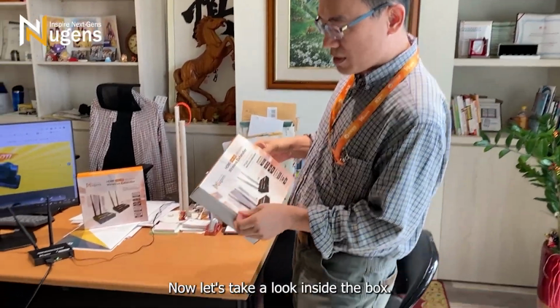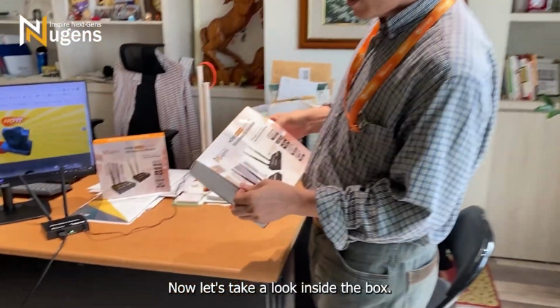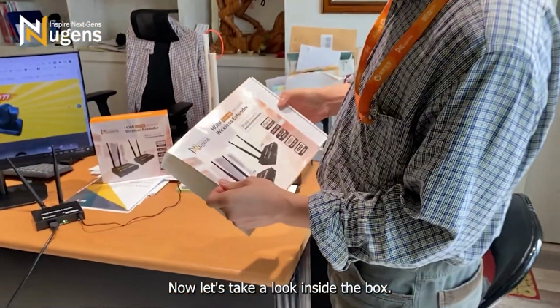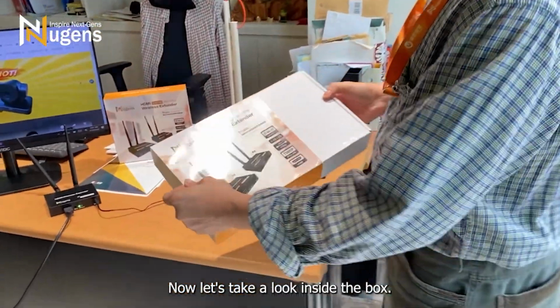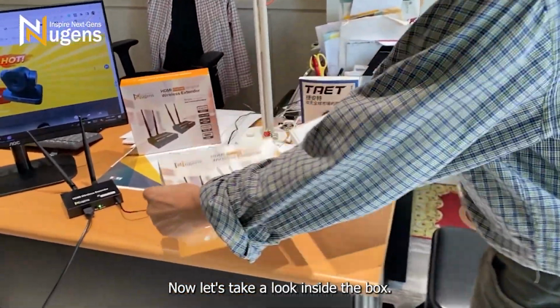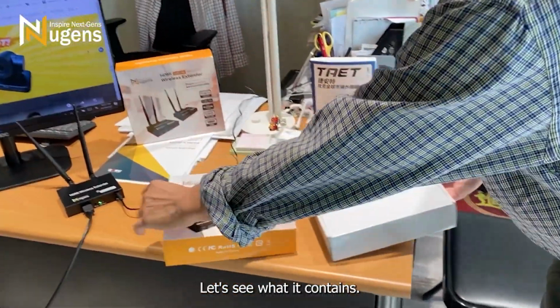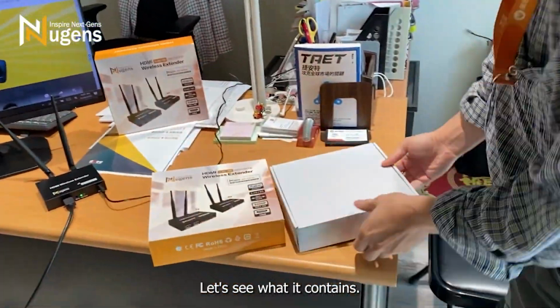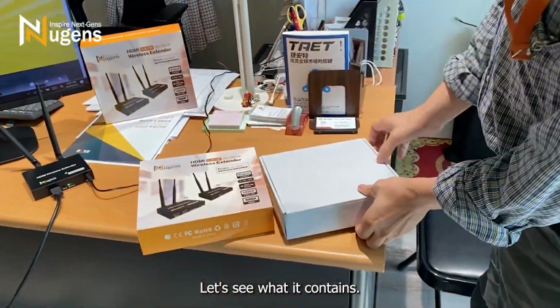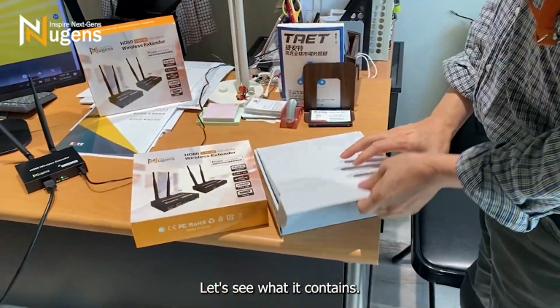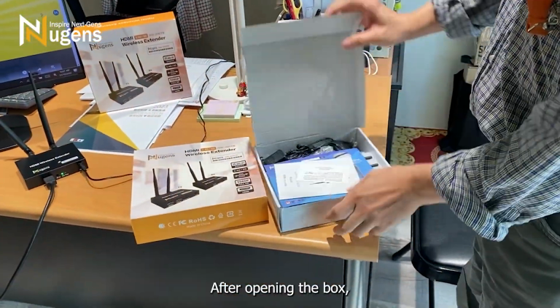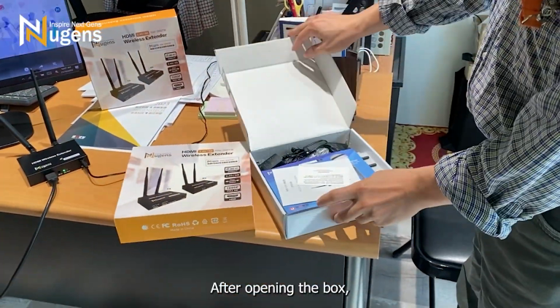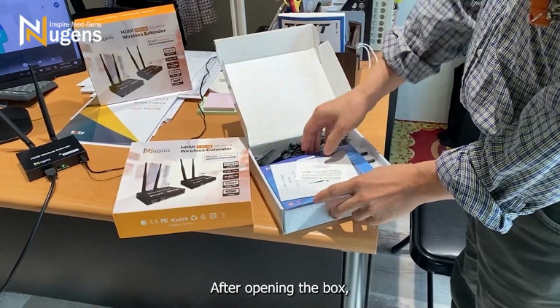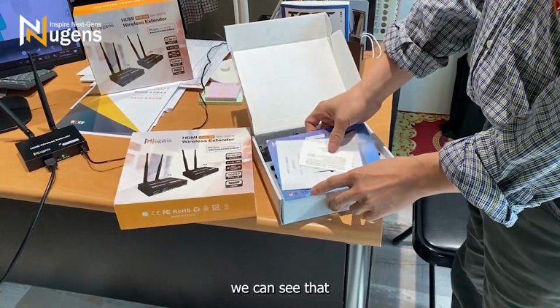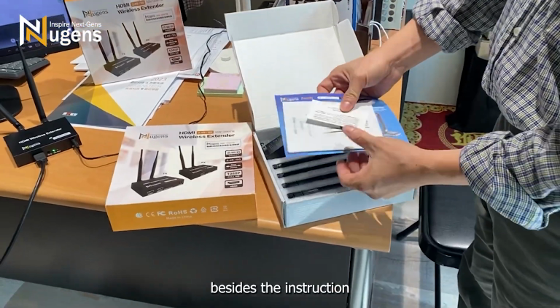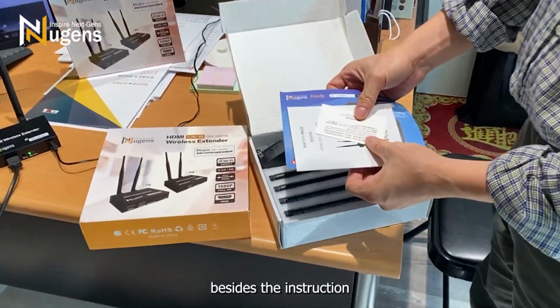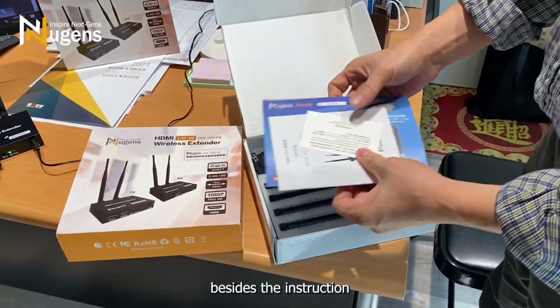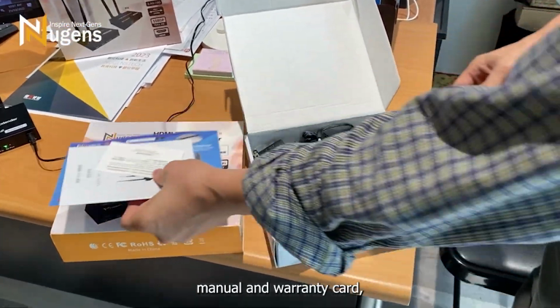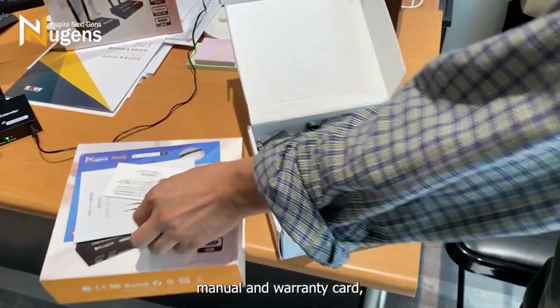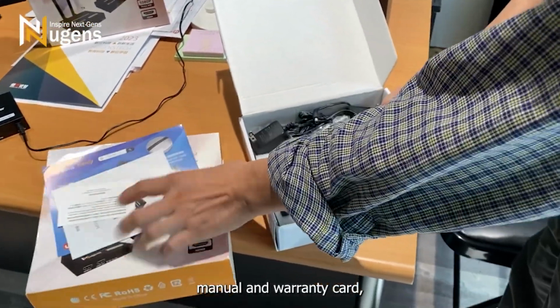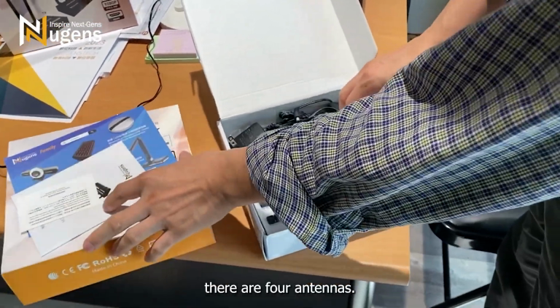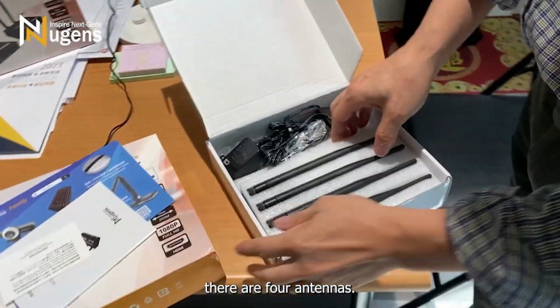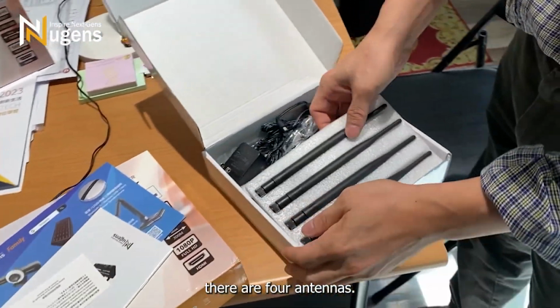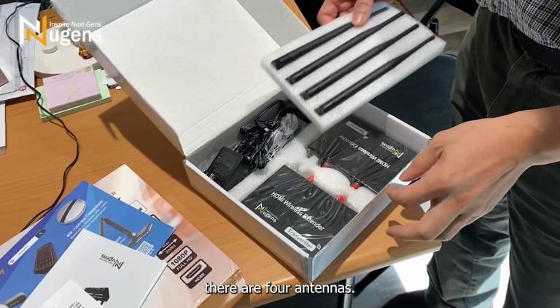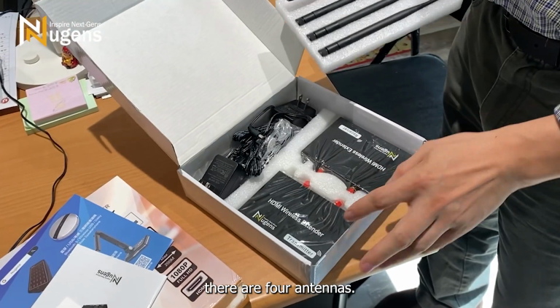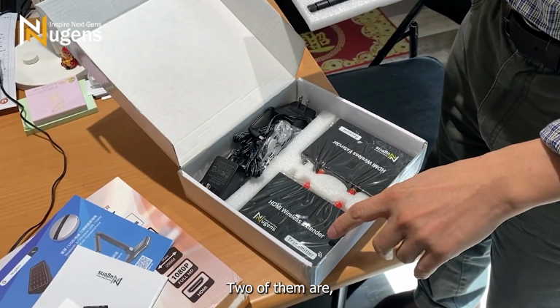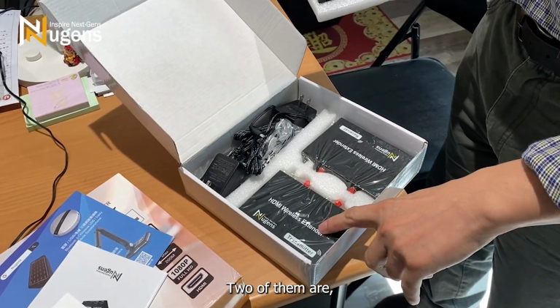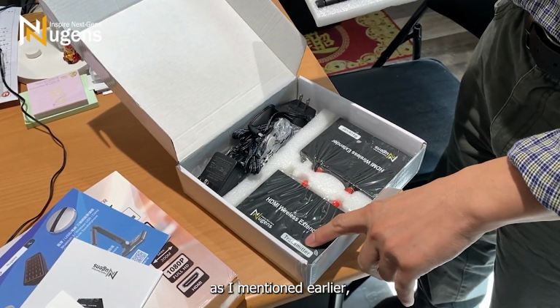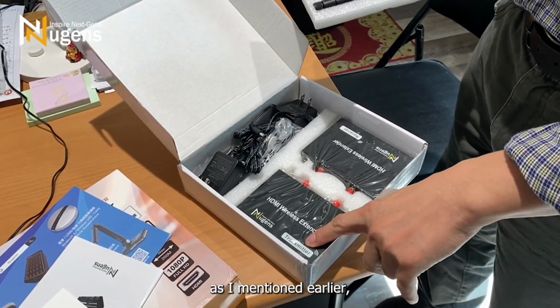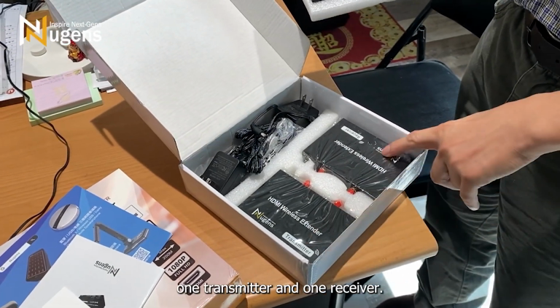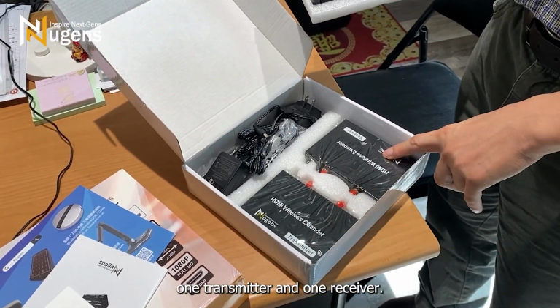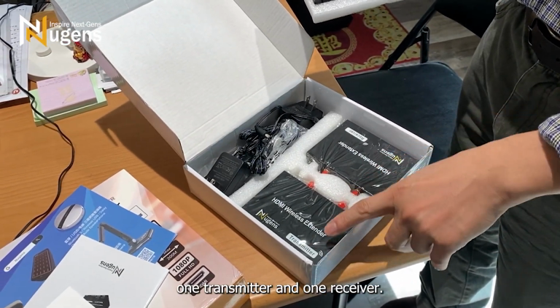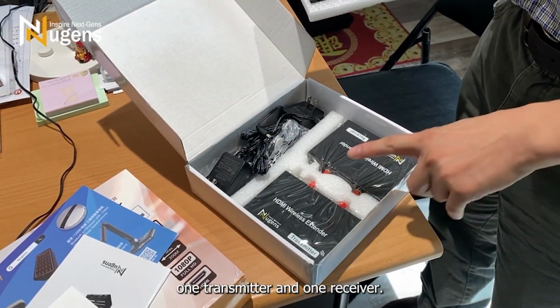Now let's take a look inside the box. After opening the box, we can see that besides the instruction manual and warranty card, there are four antennas — one transmitter and one receiver.